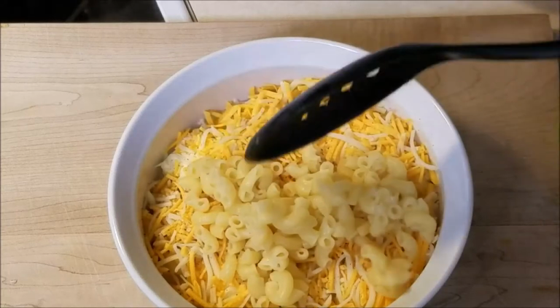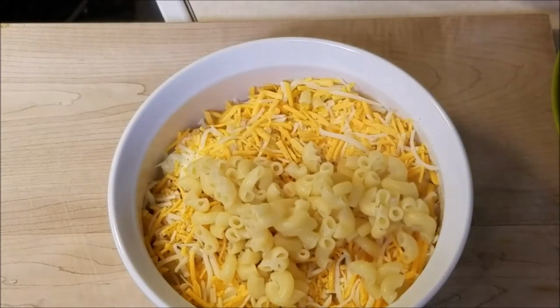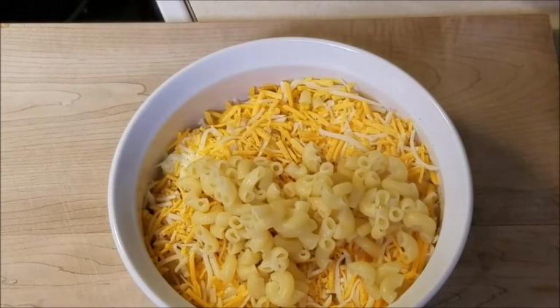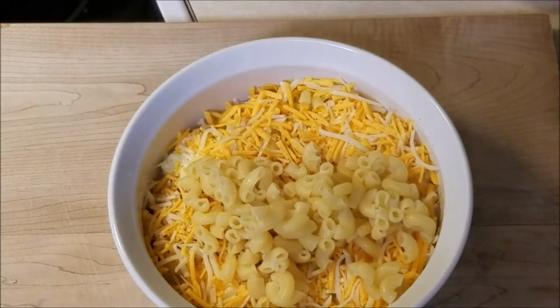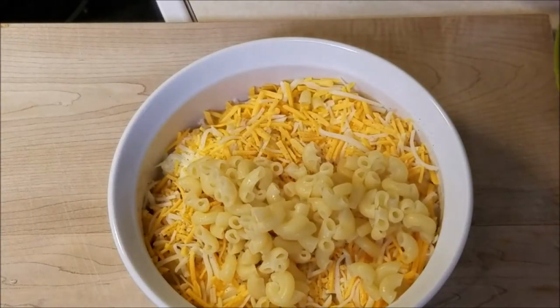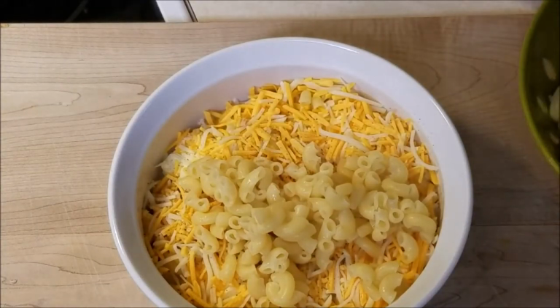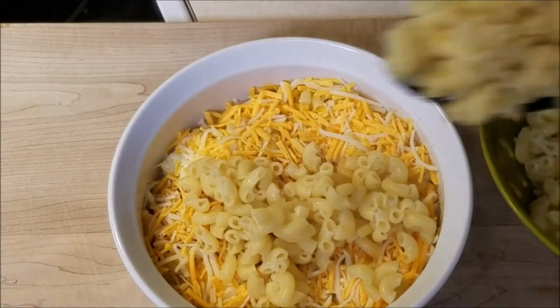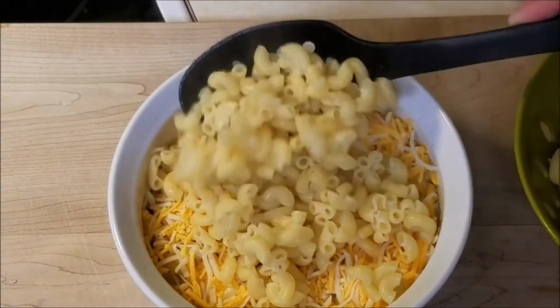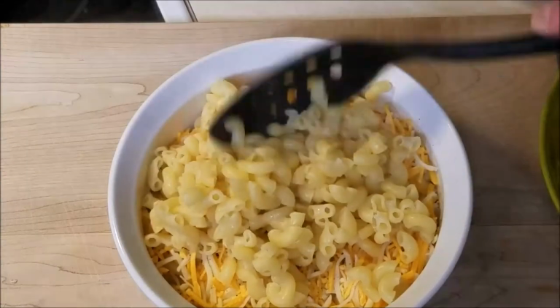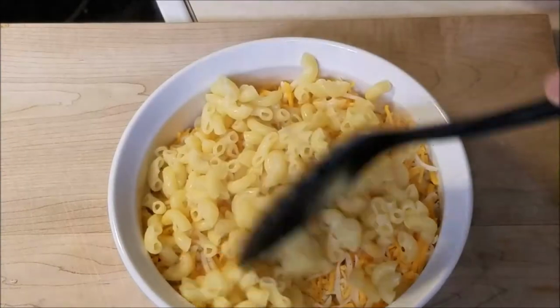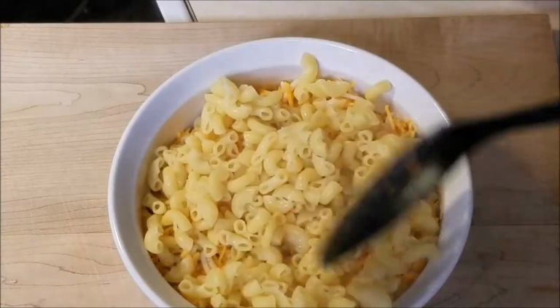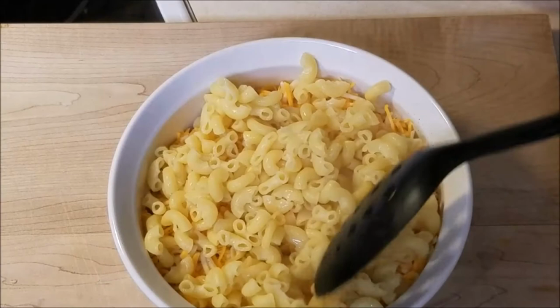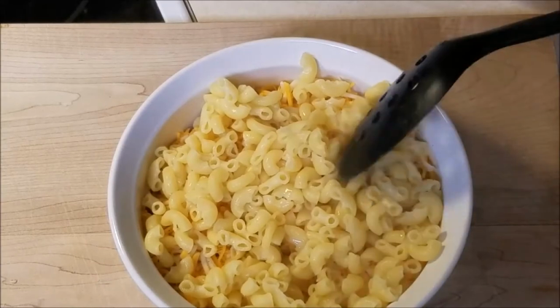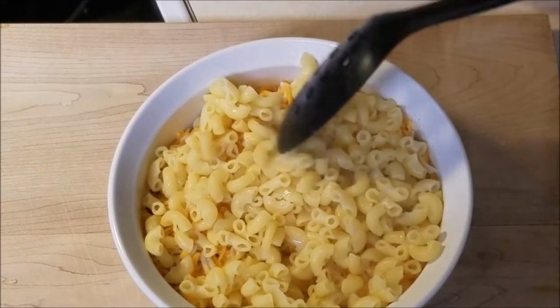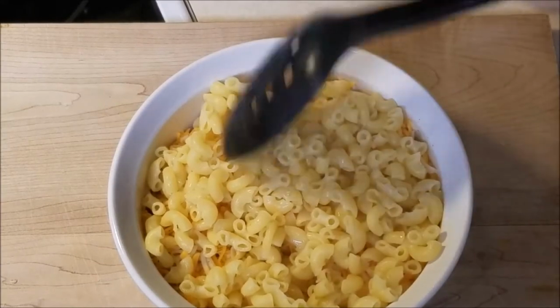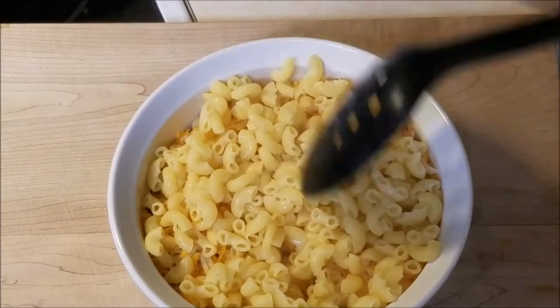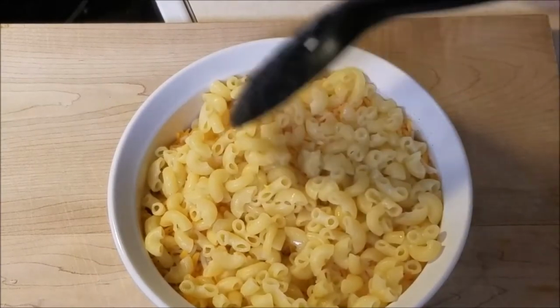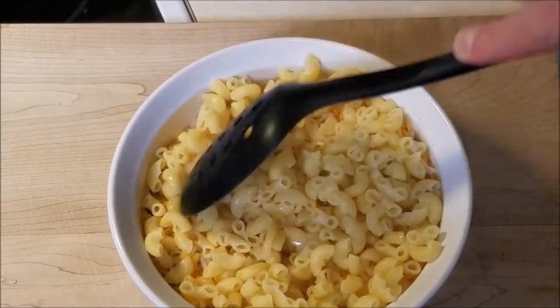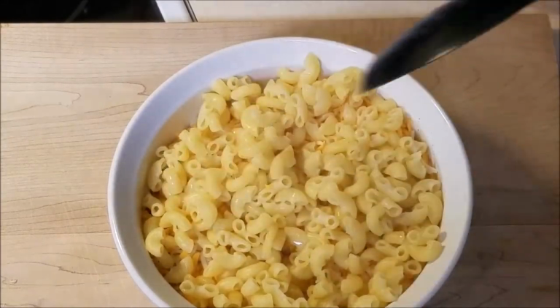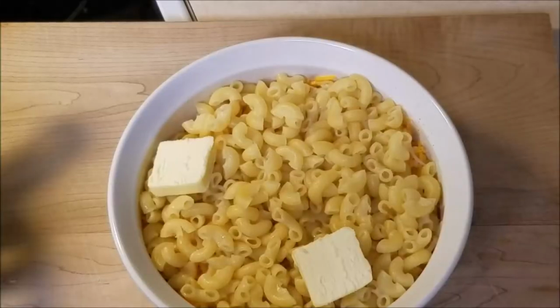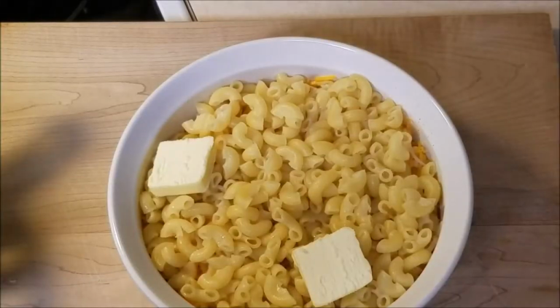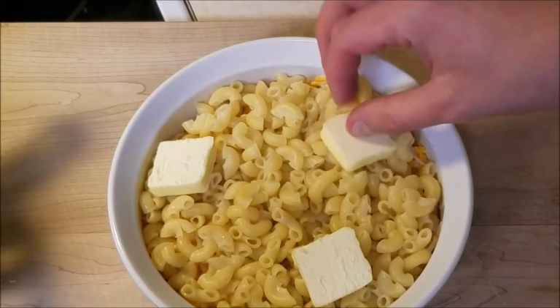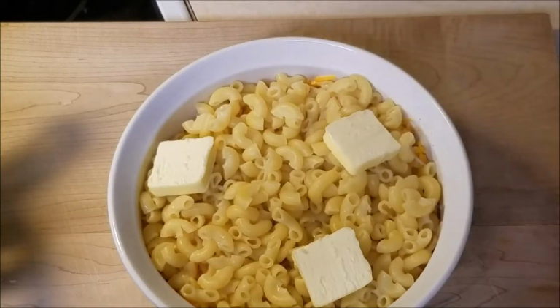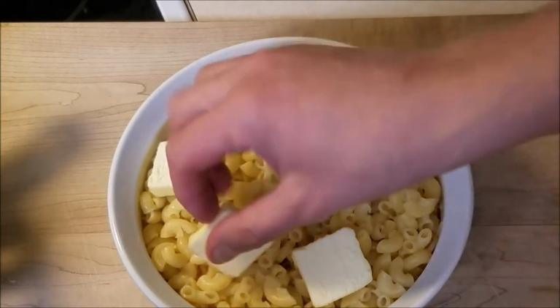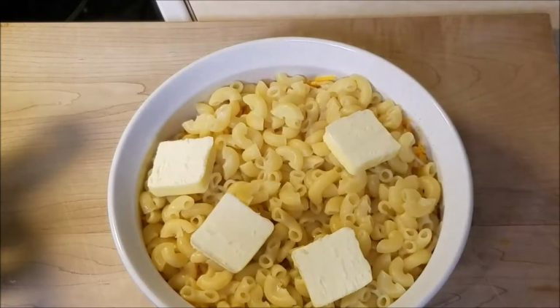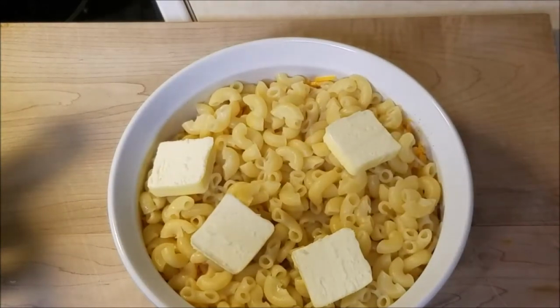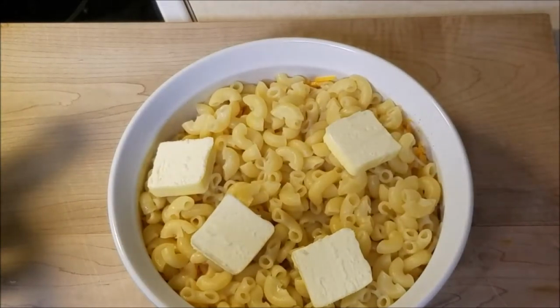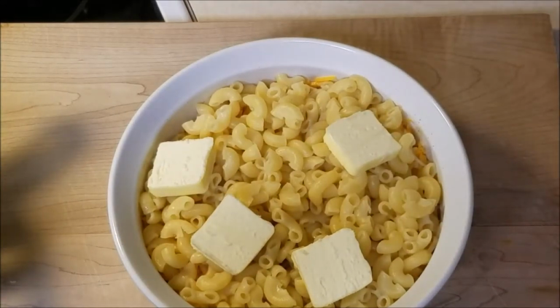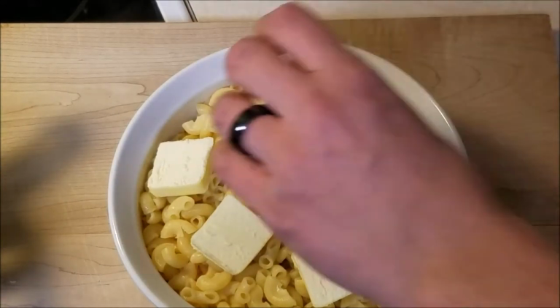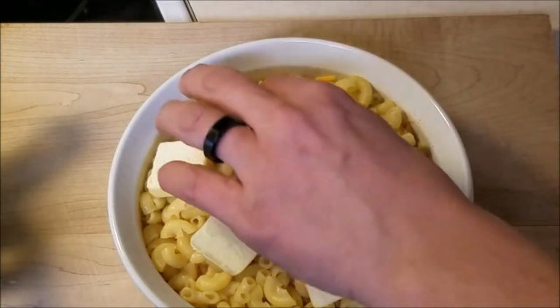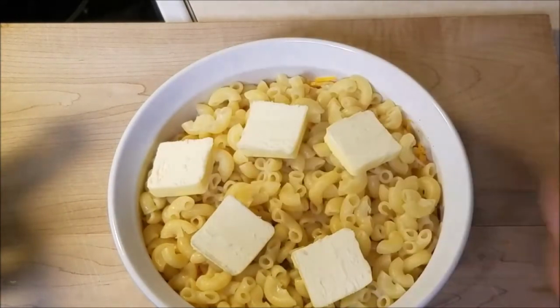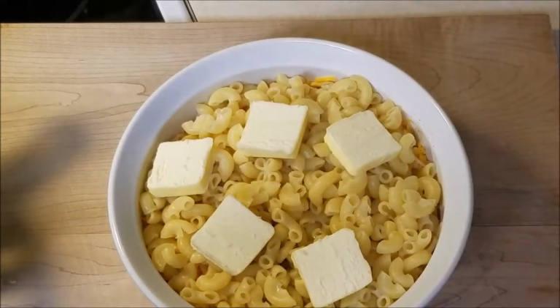Heyo boss and welcome back. Today chef is going to show us how to make oven baked macaroni and cheese — such a simple dish, as well as a delicious comfort food for the springtime coming up to end out that winter.